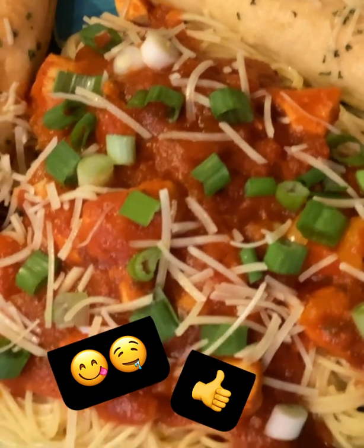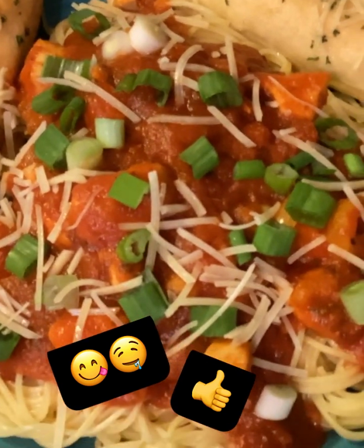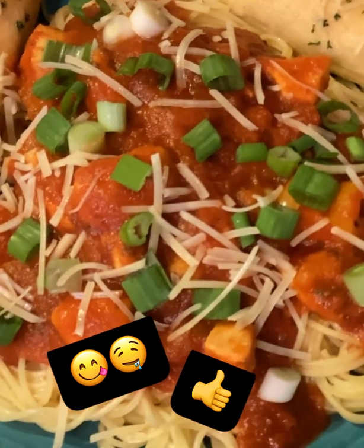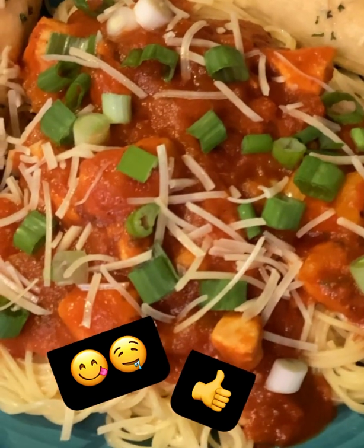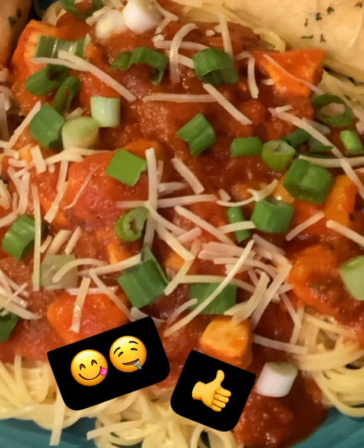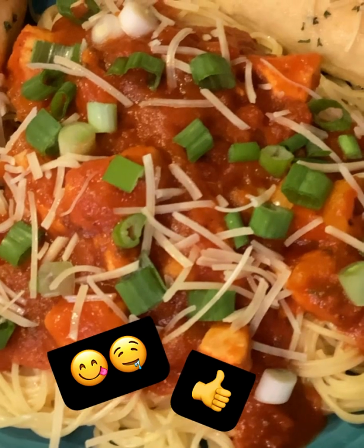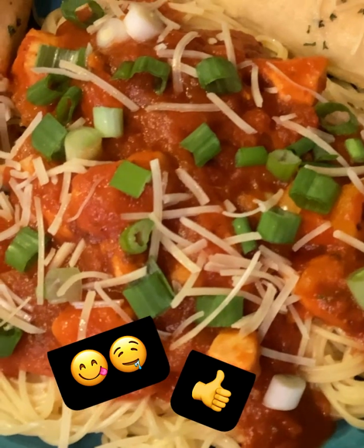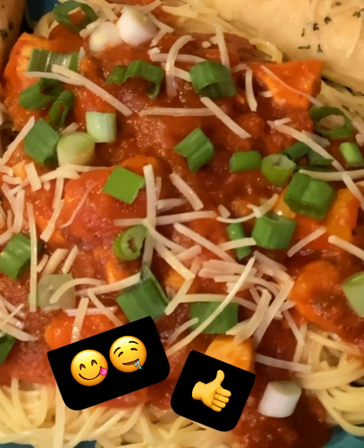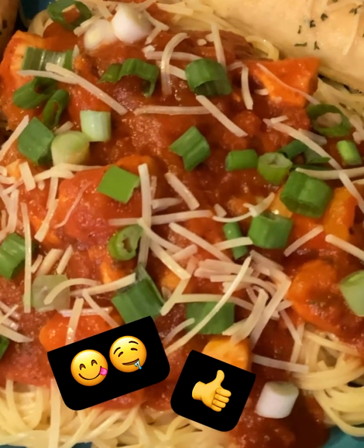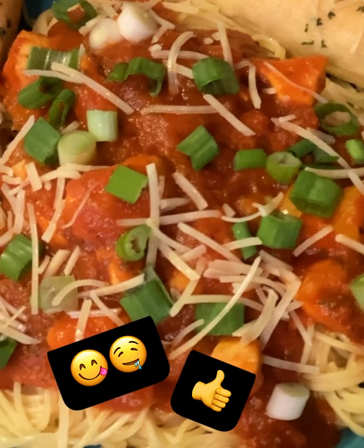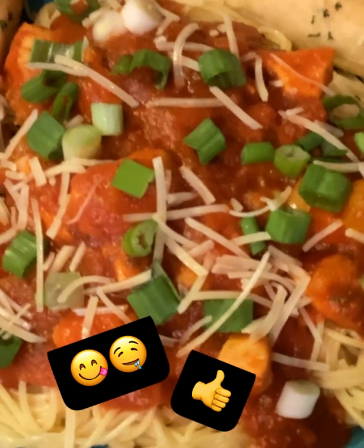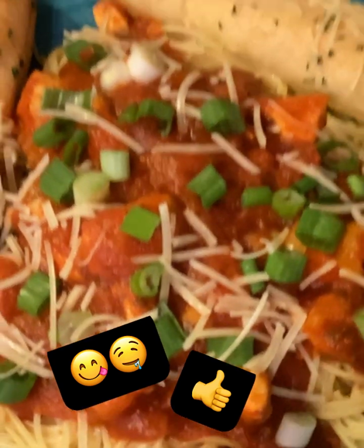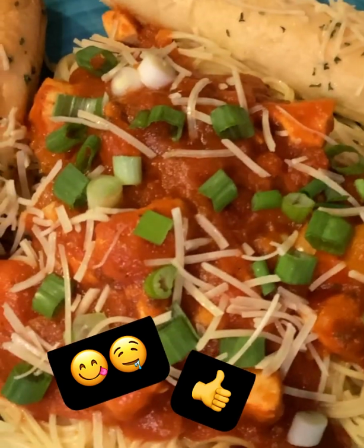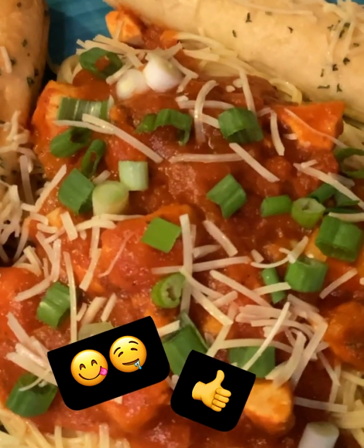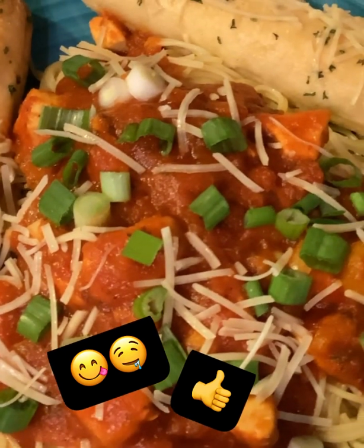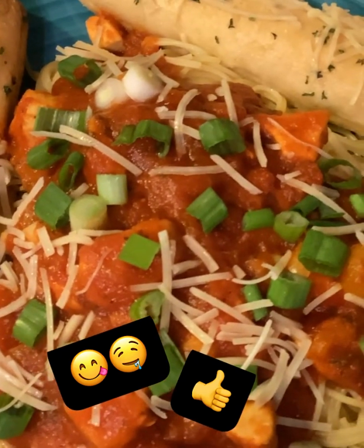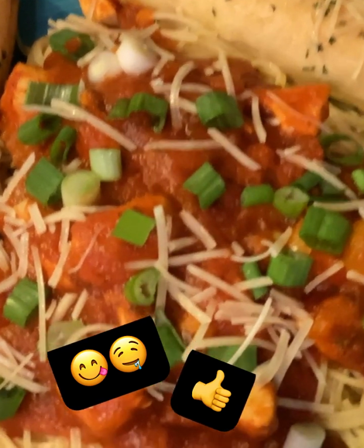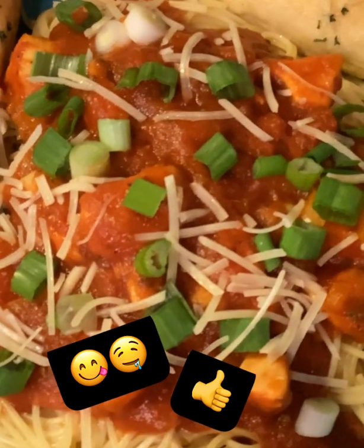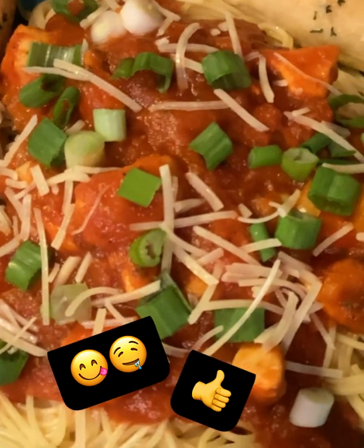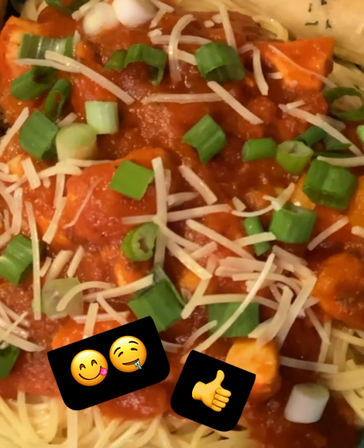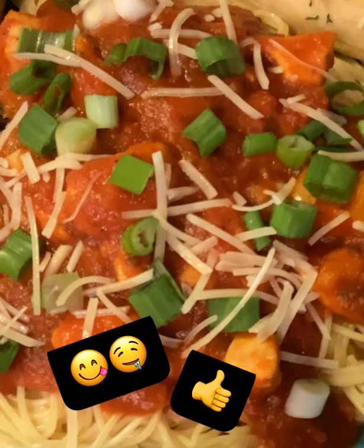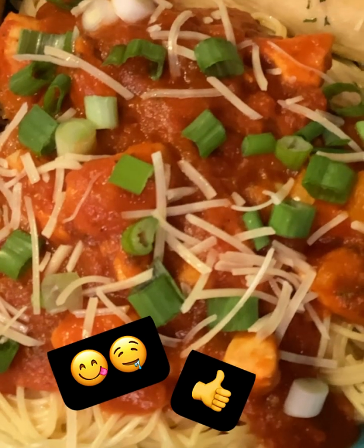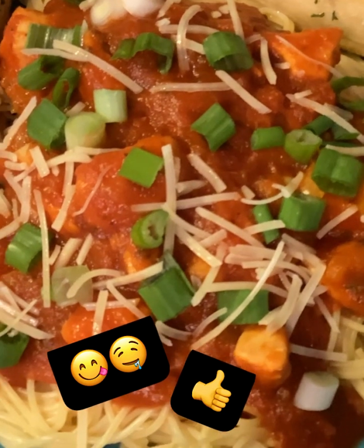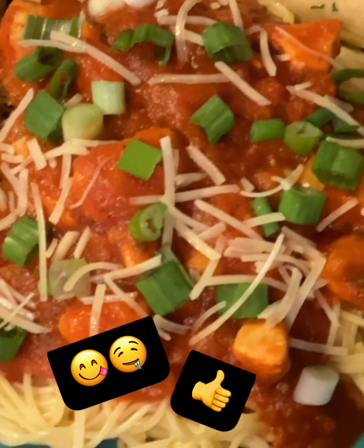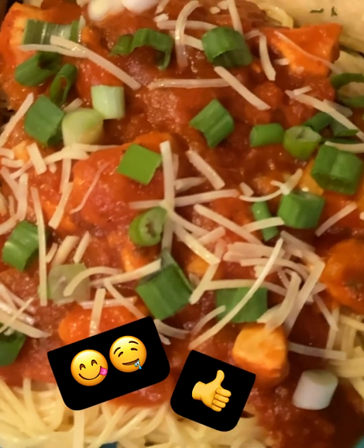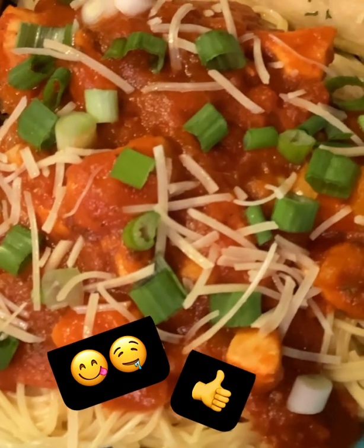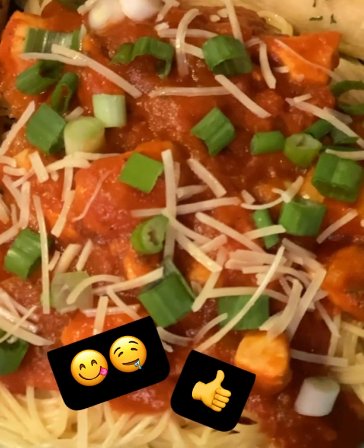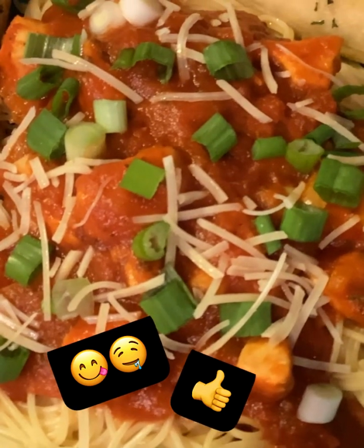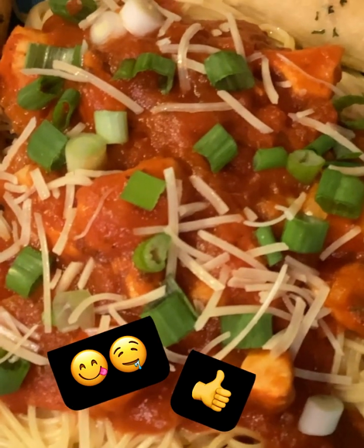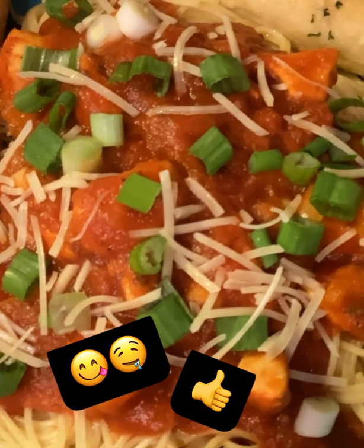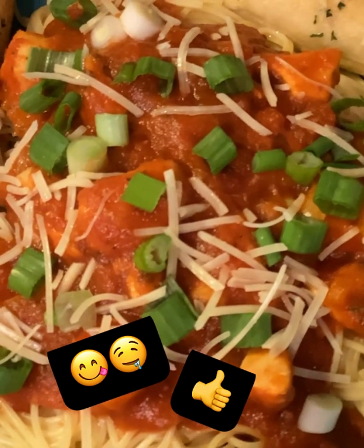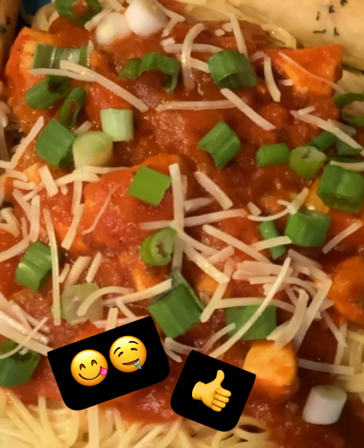I hope you enjoyed this video. And just remember, if you believe it, you can make this. Until next time, be blessed and safe, y'all. Bye!